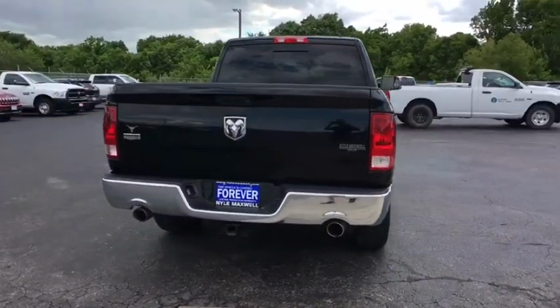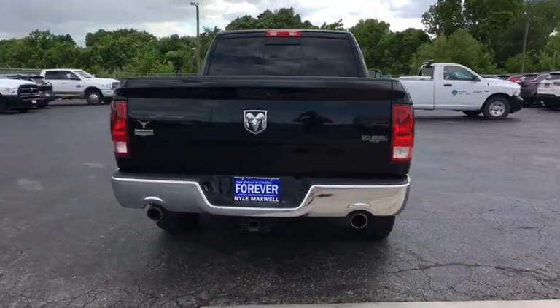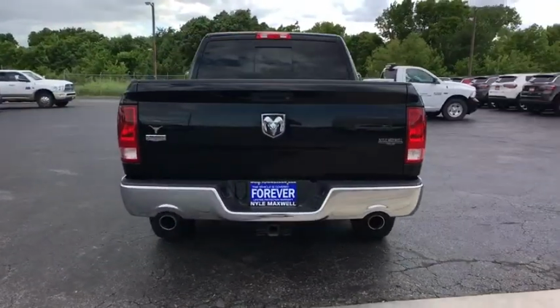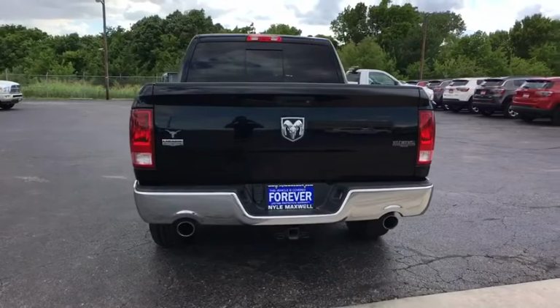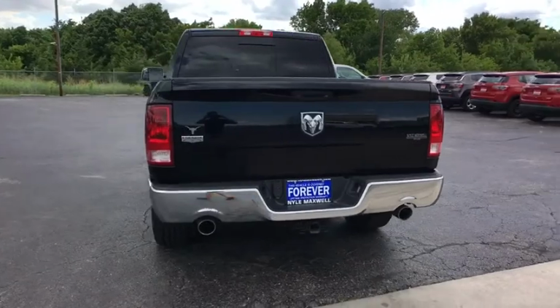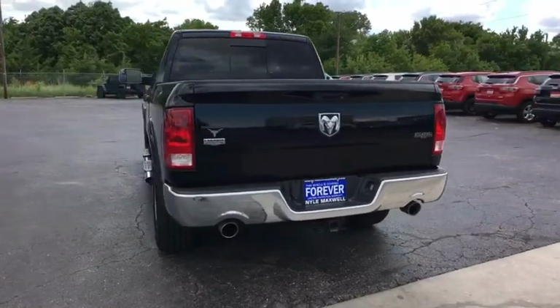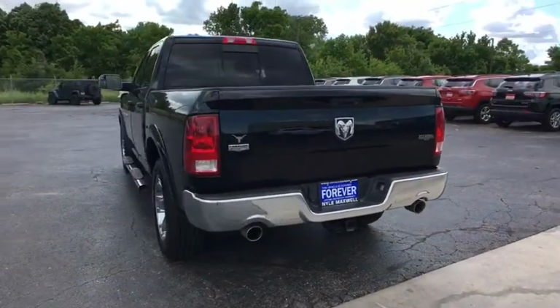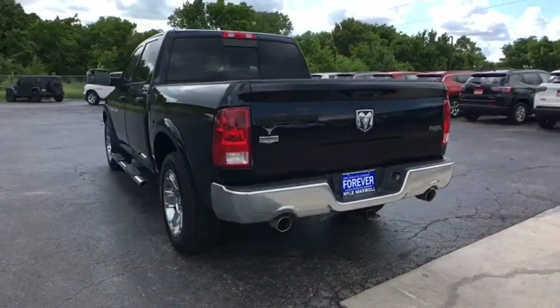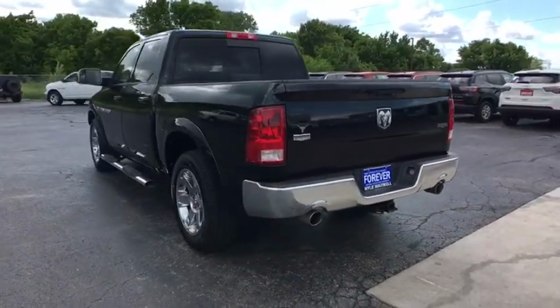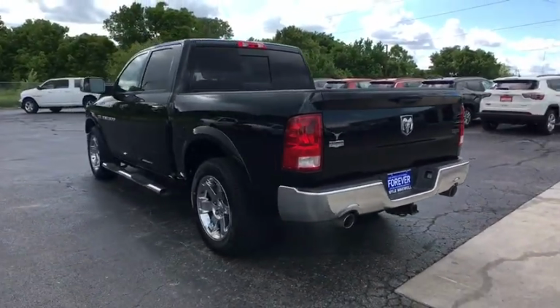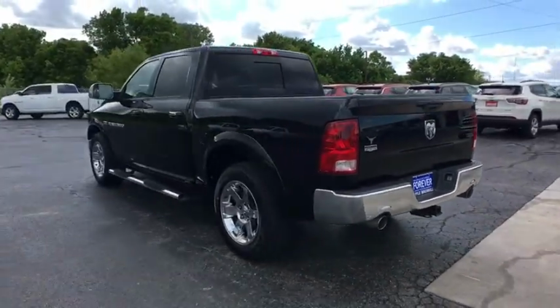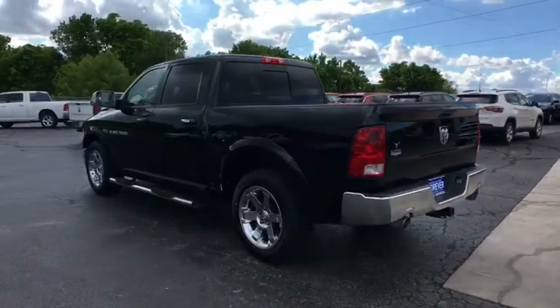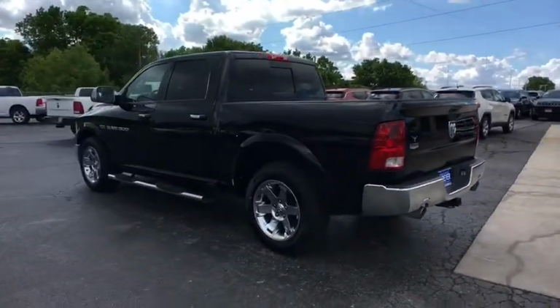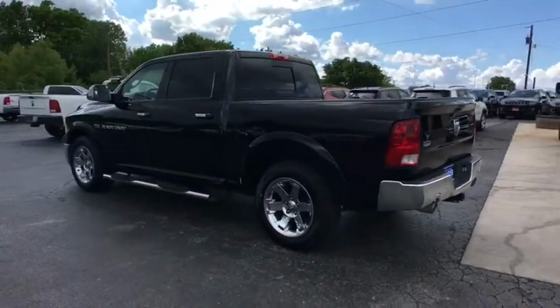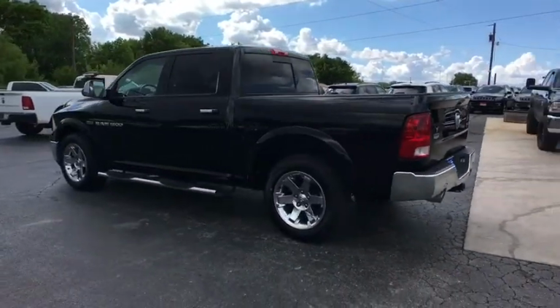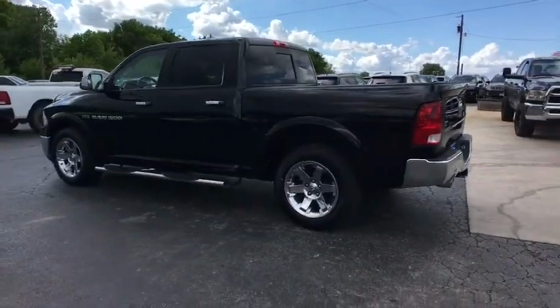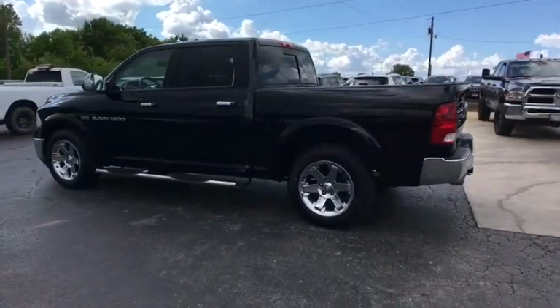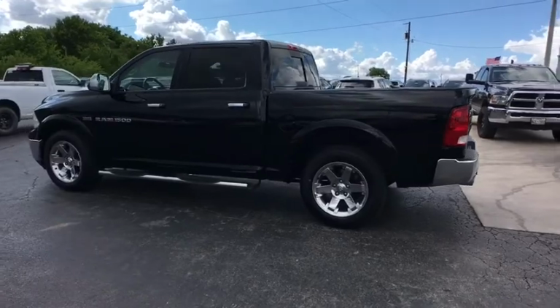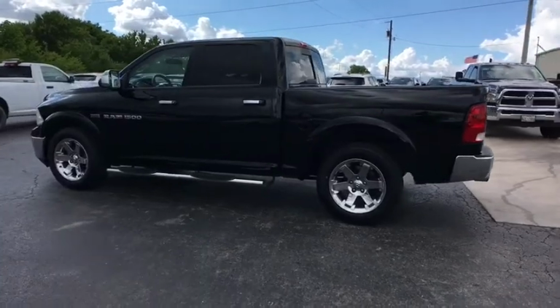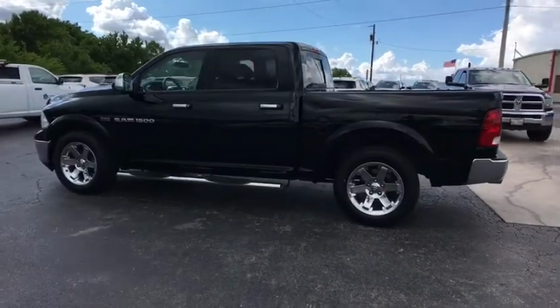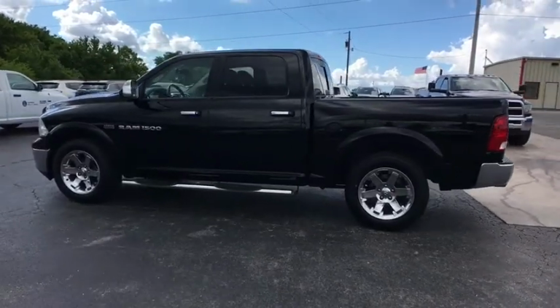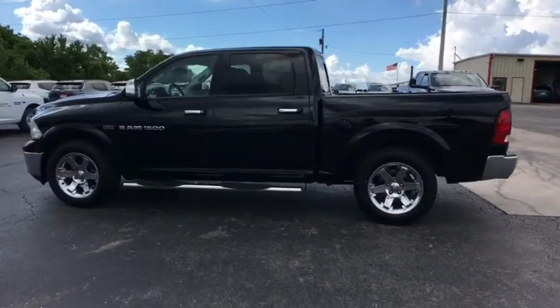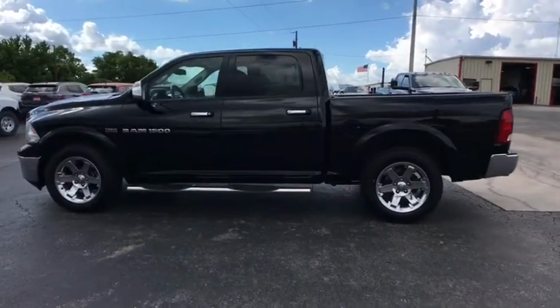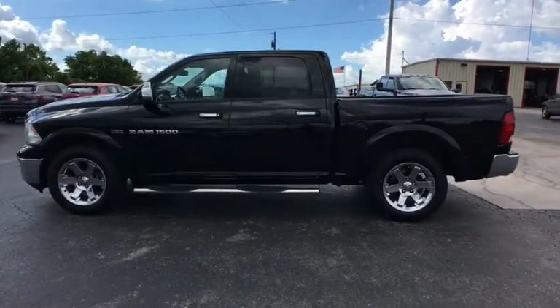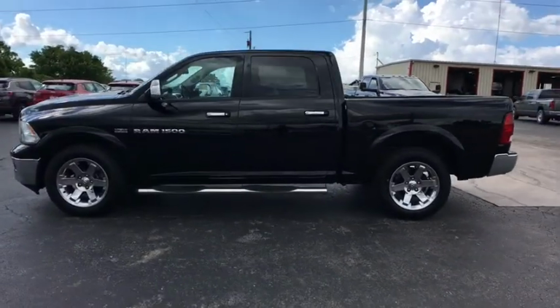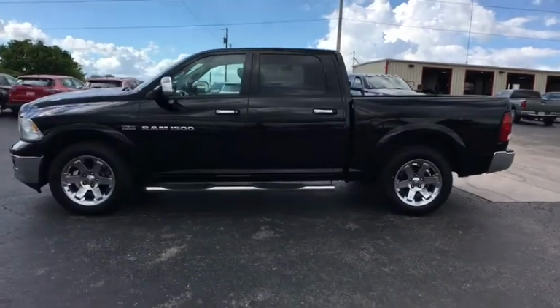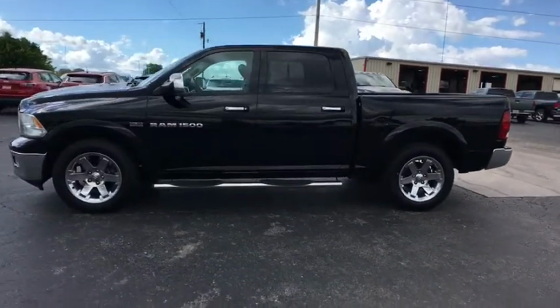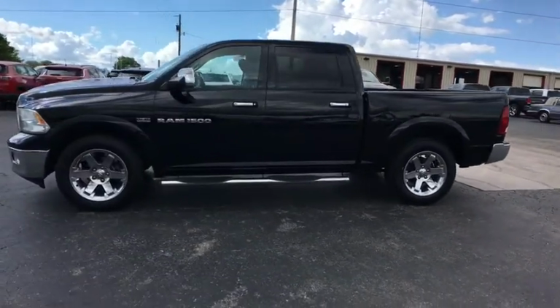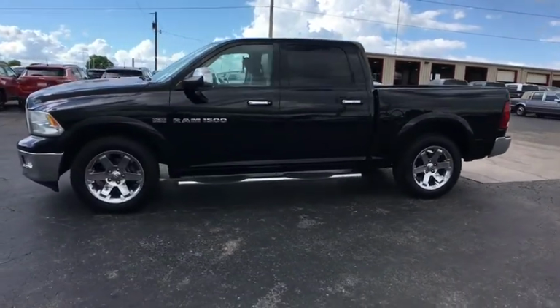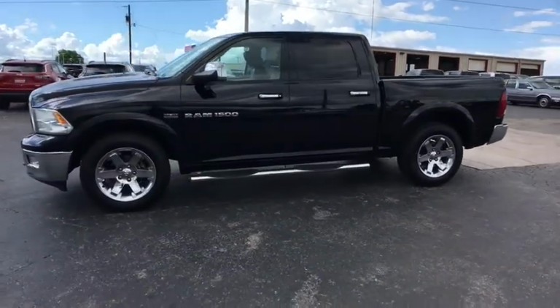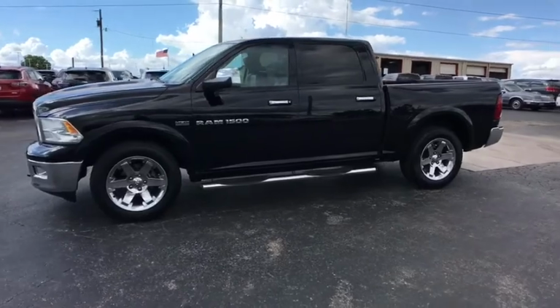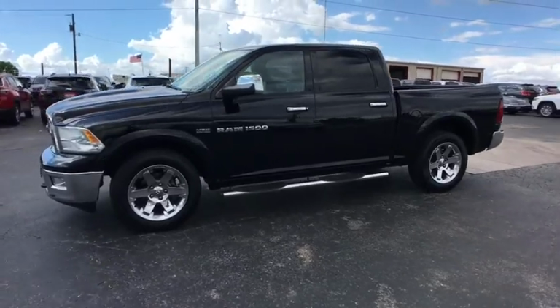This vehicle has less than 110,000 miles. Here are some of this vehicle's great options: keyless entry, traction control, power passenger seat, steering wheel audio controls, stability control.